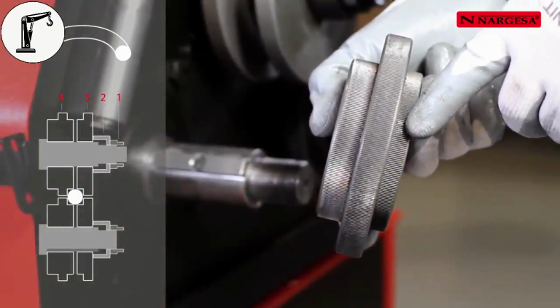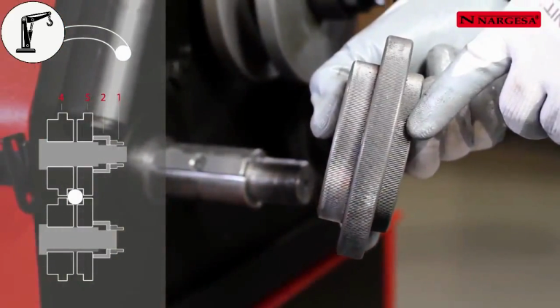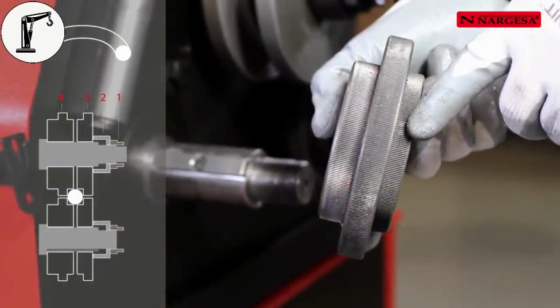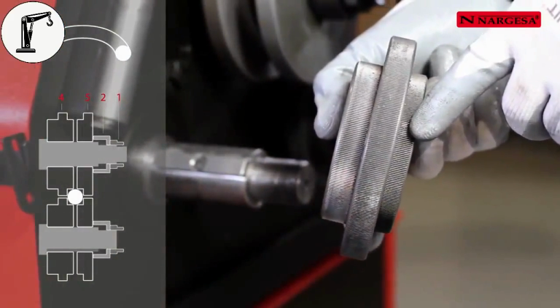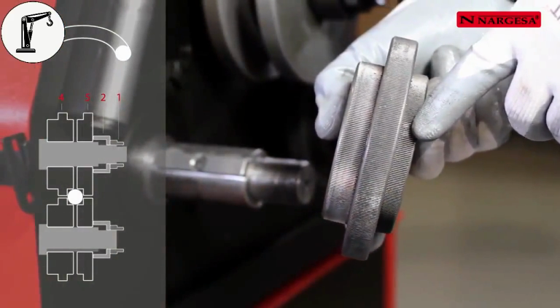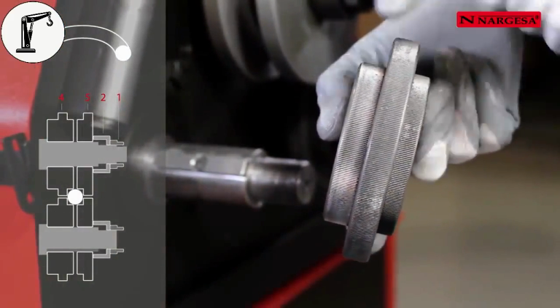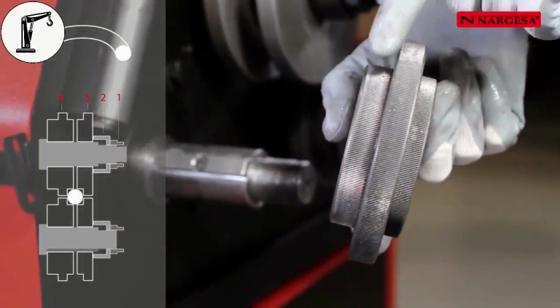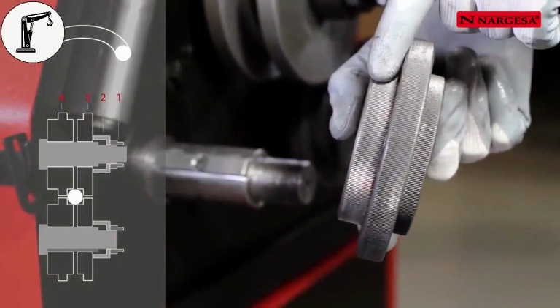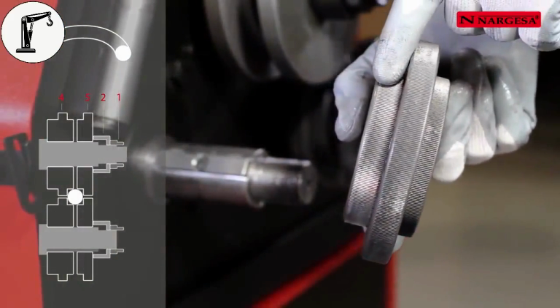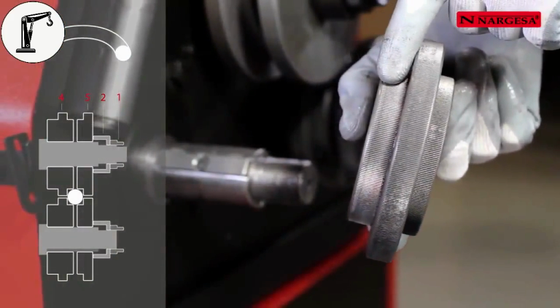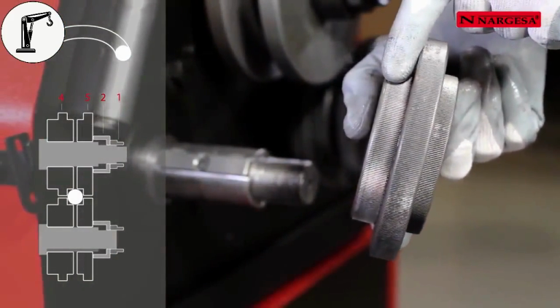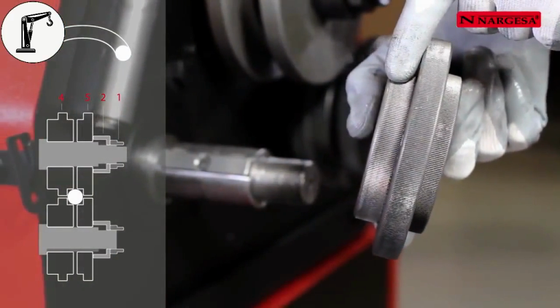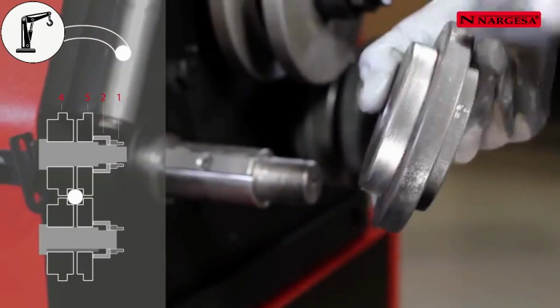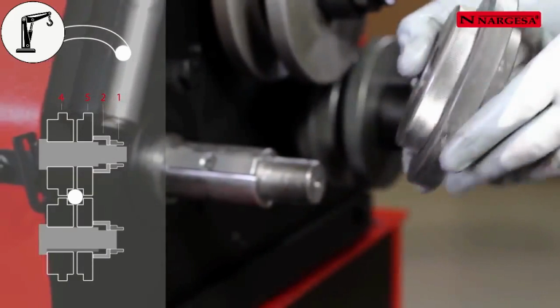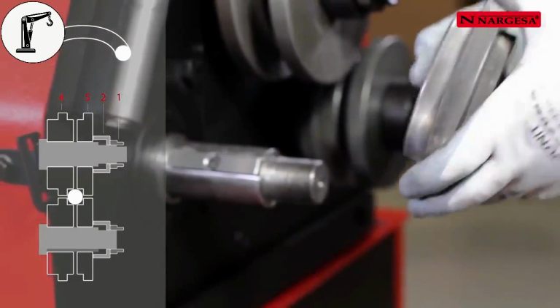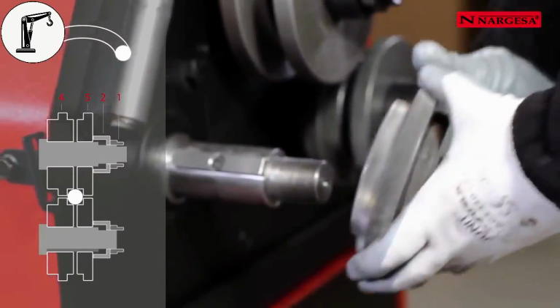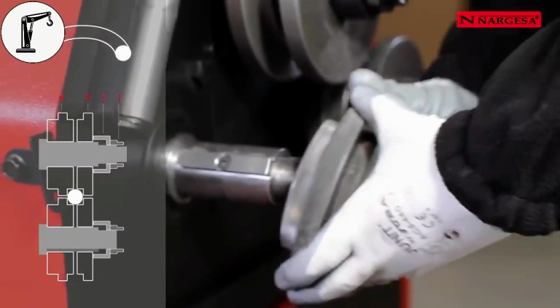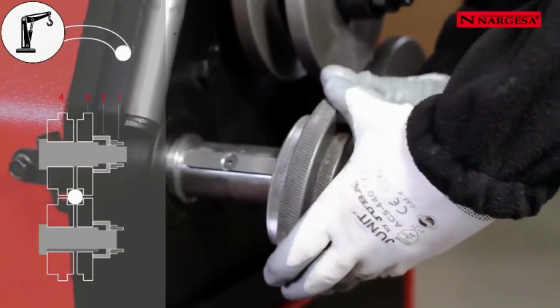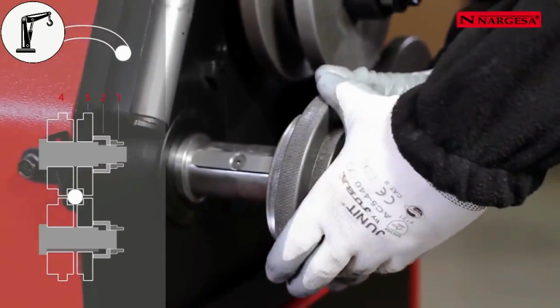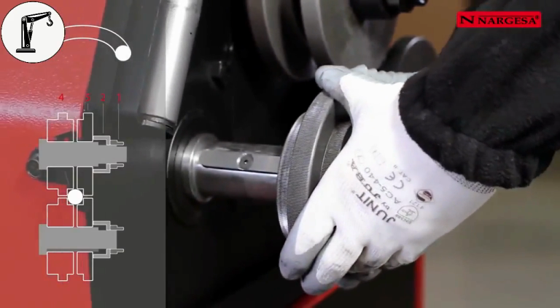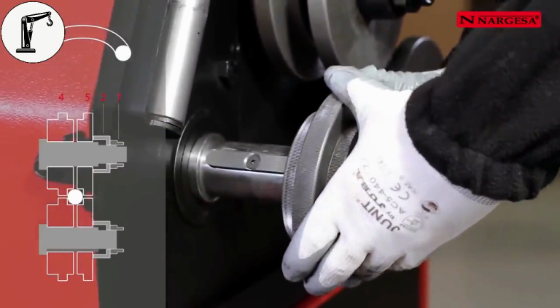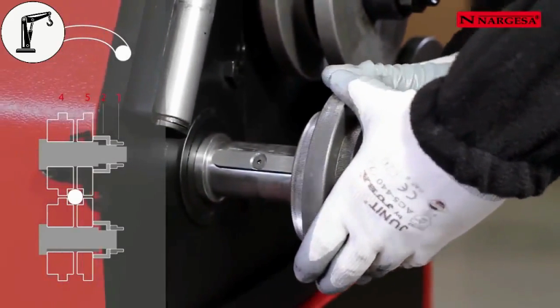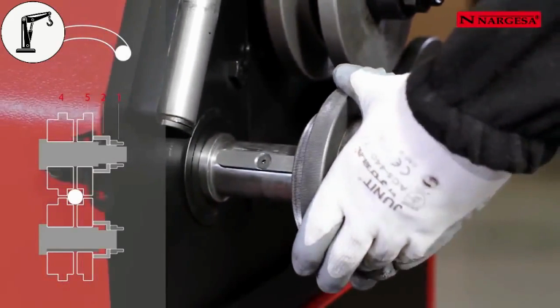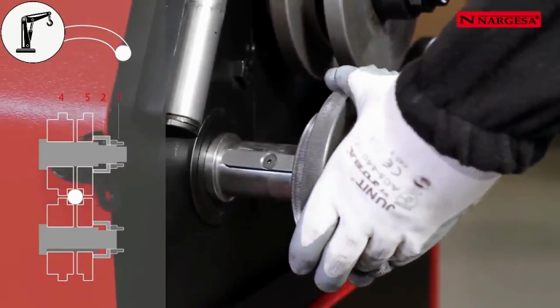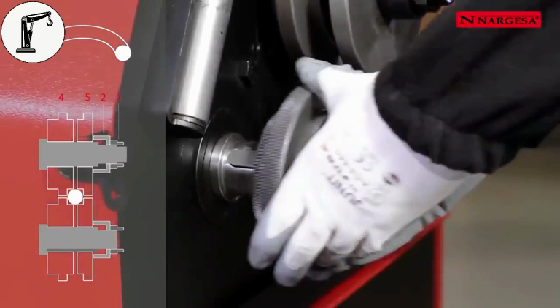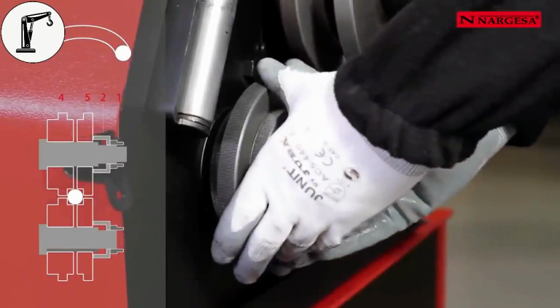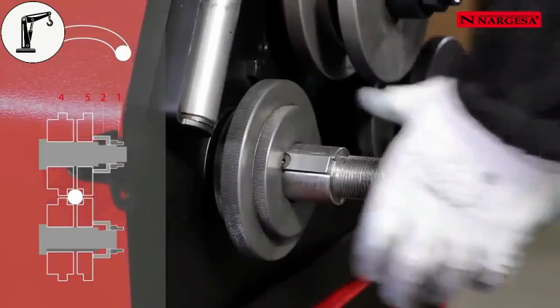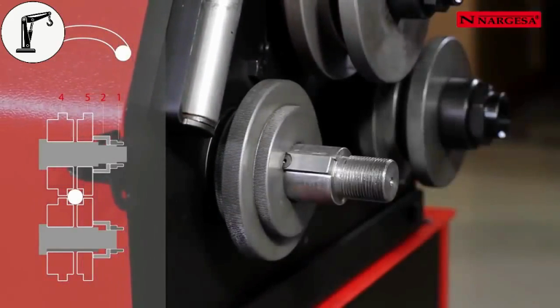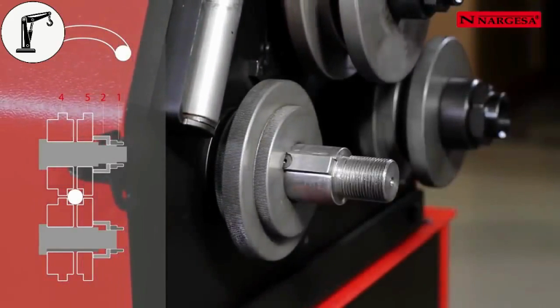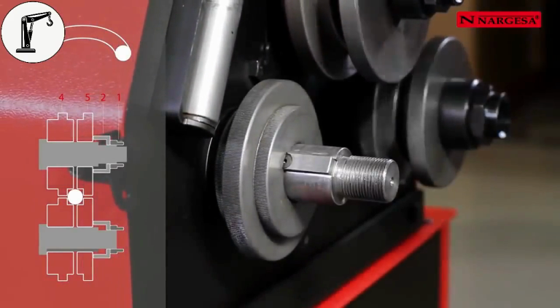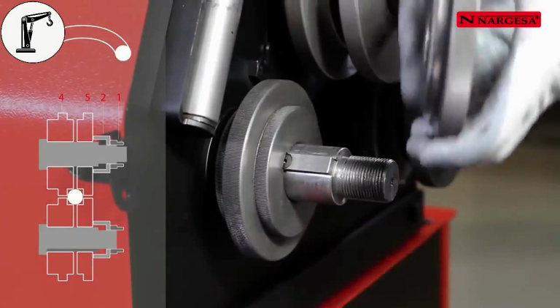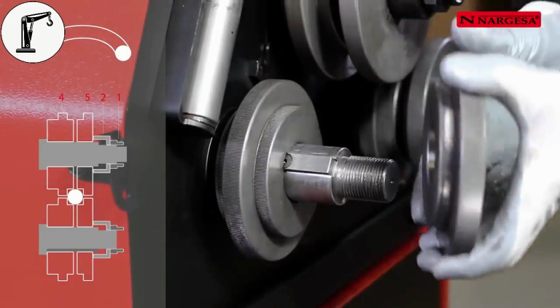To bend a round bar of different diameters, use the same rollers as for the square bar and carry out the same bending process.